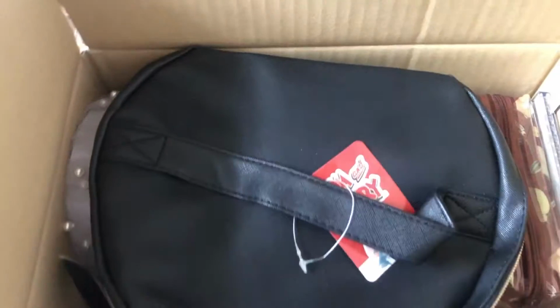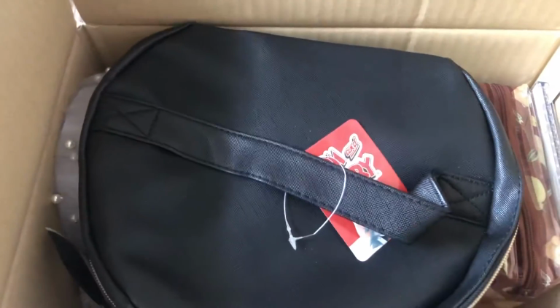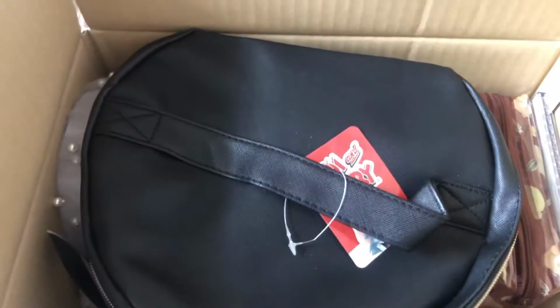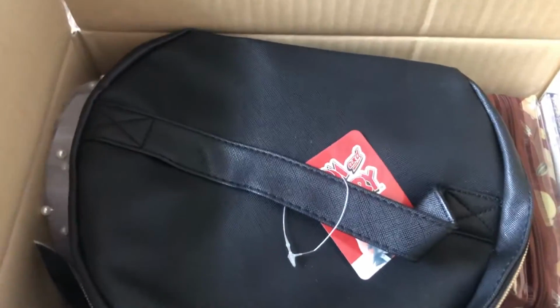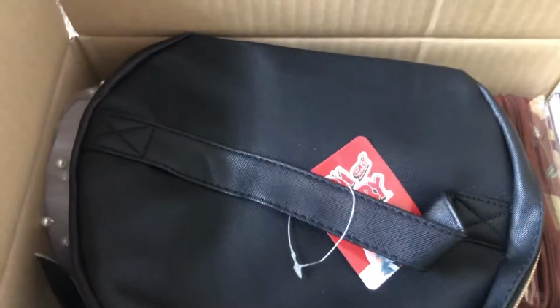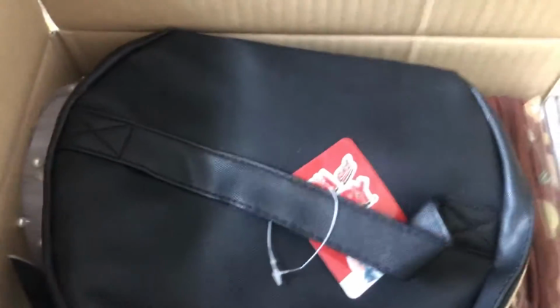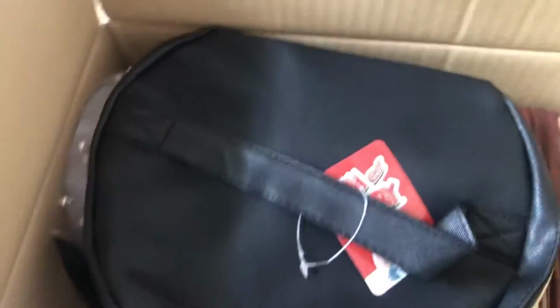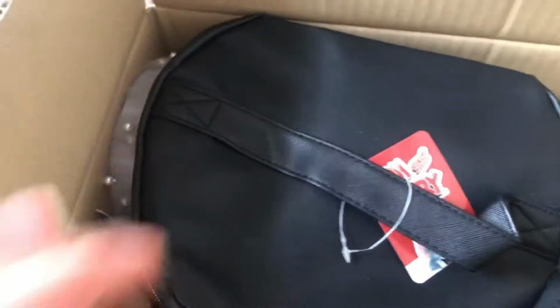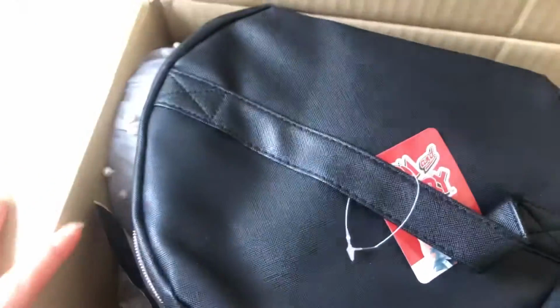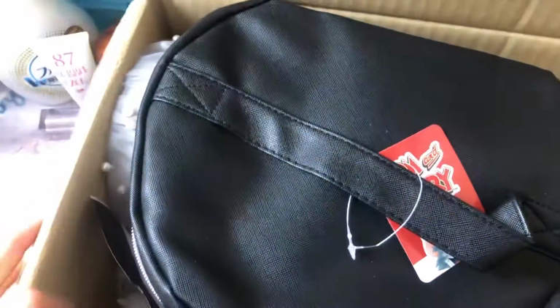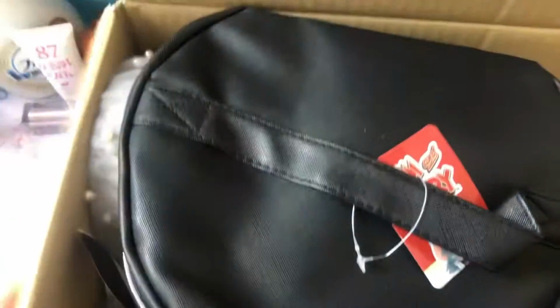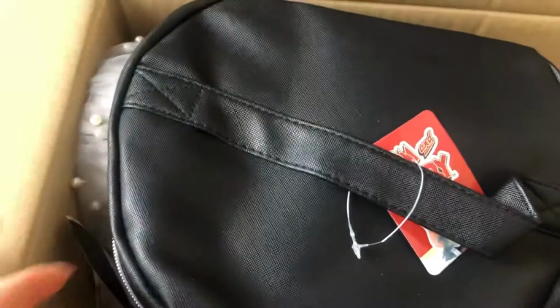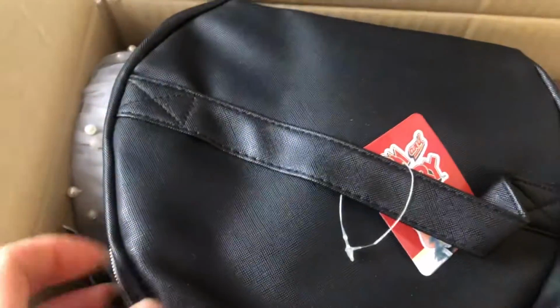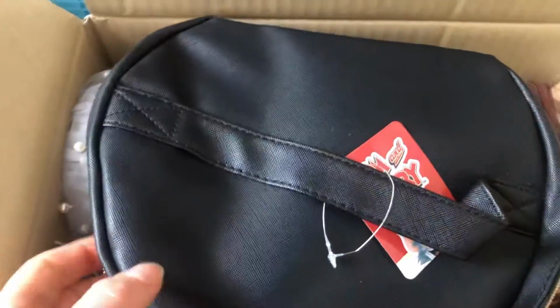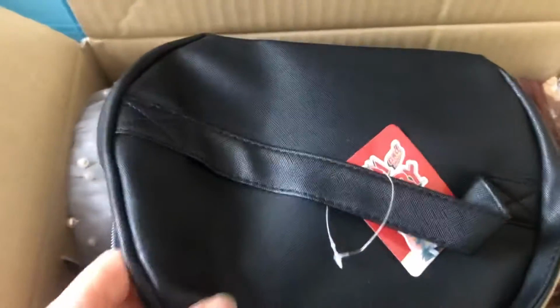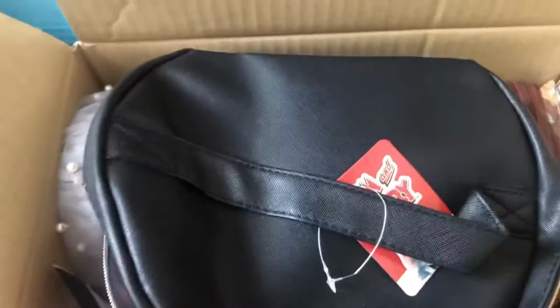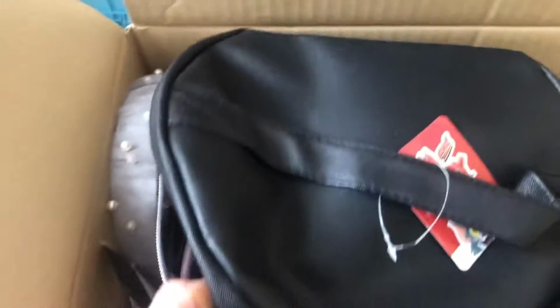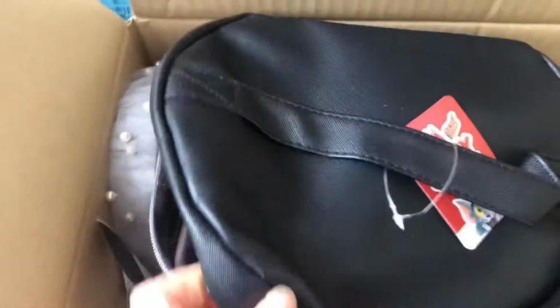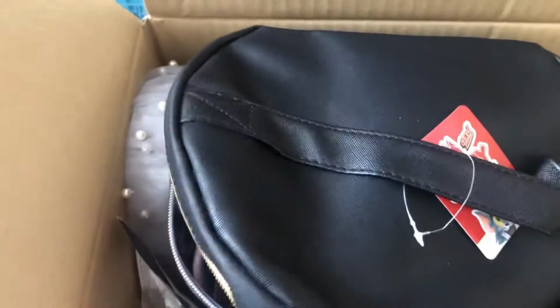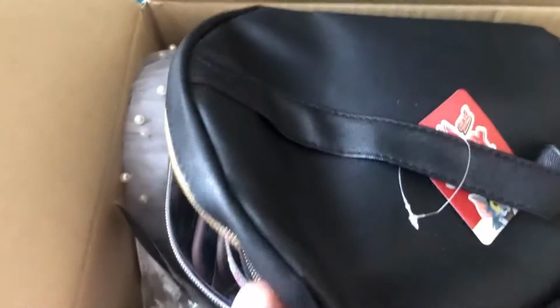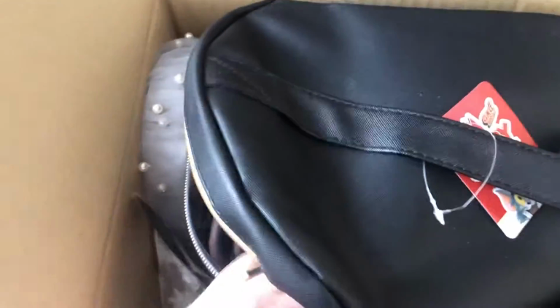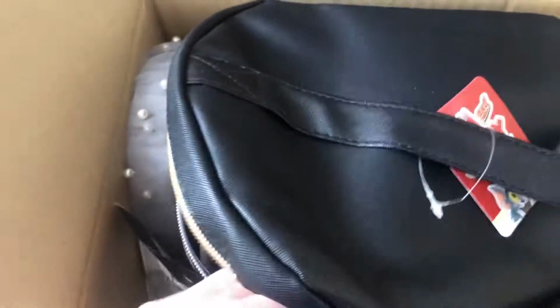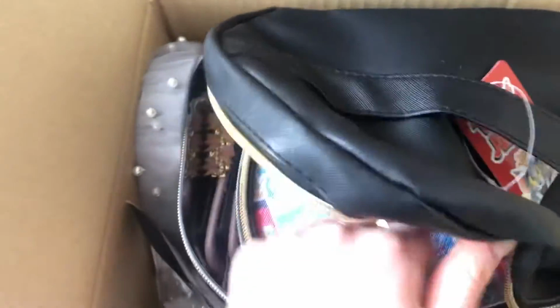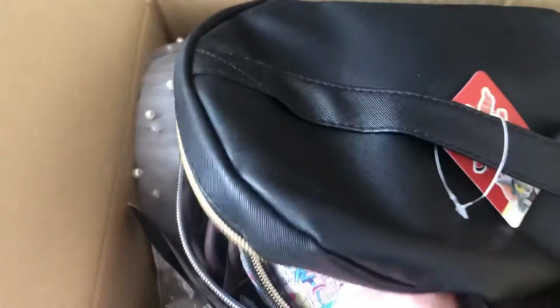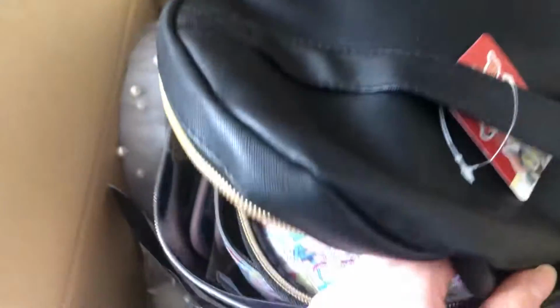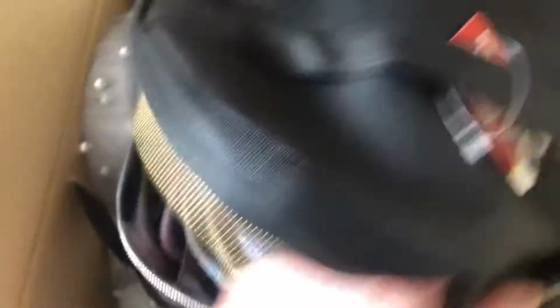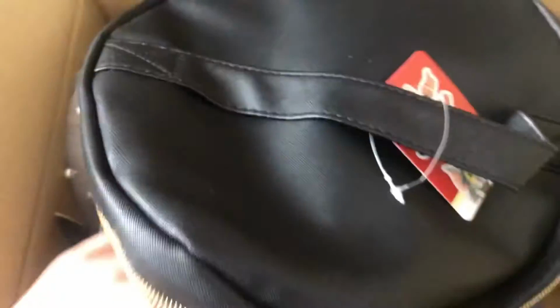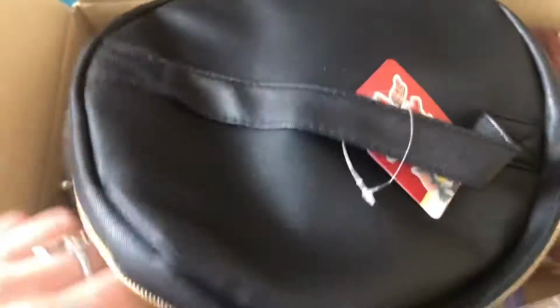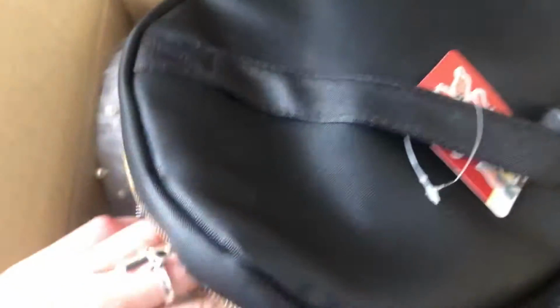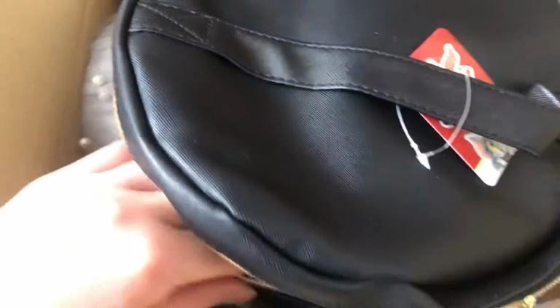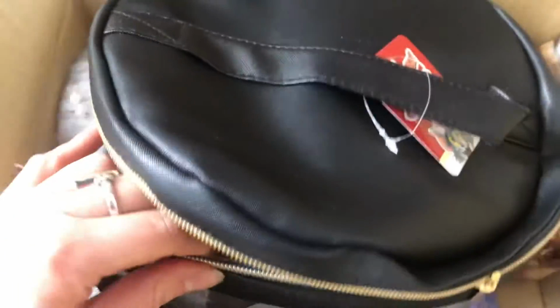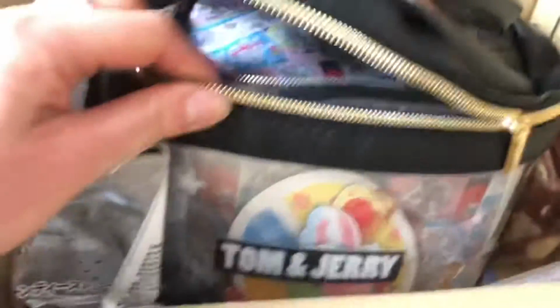Hi guys, how are you? So today I'm packing a parcel for my nieces. Alright, let's see what's inside.